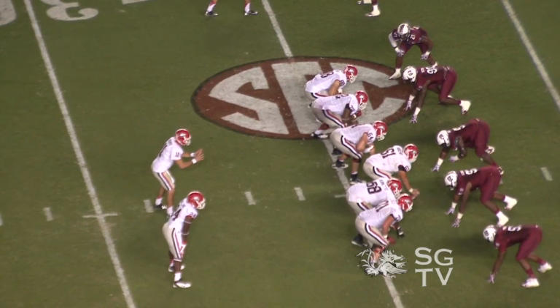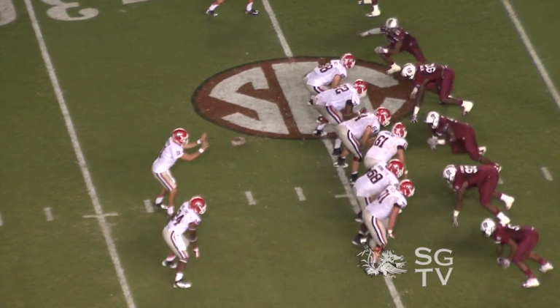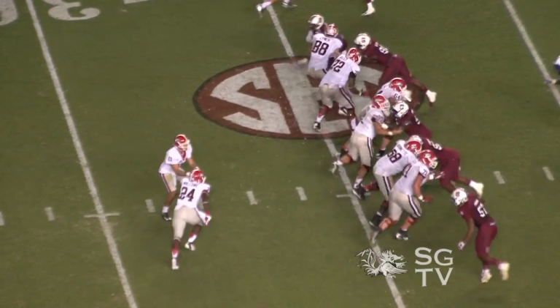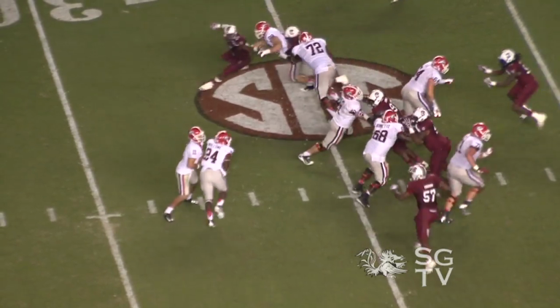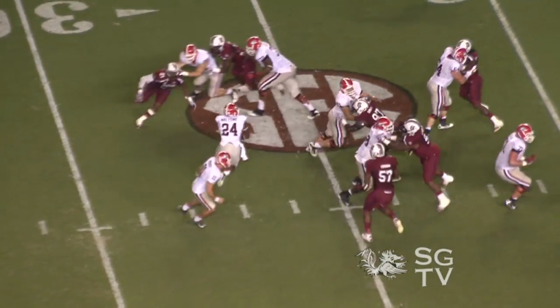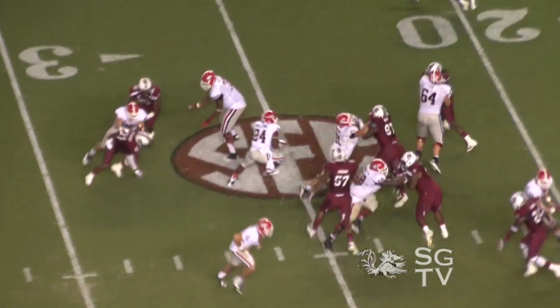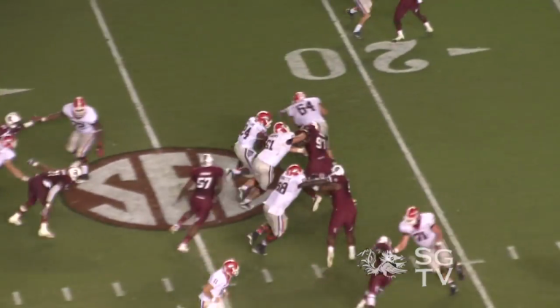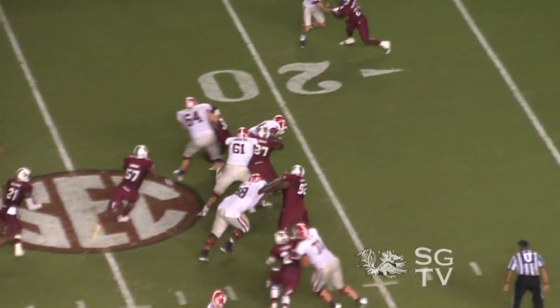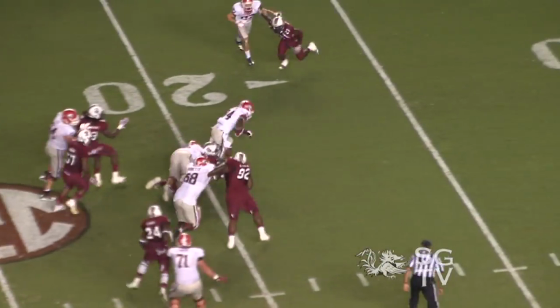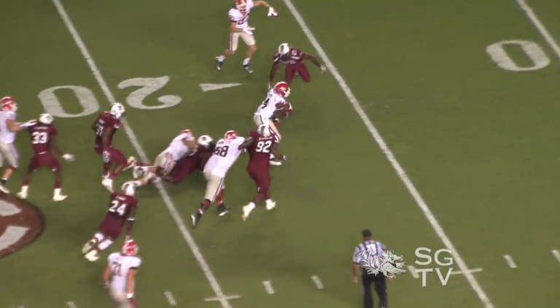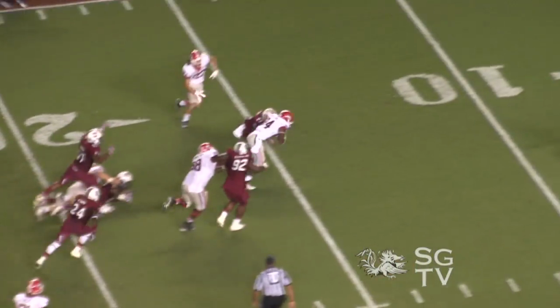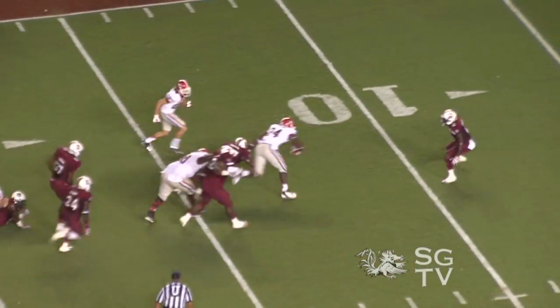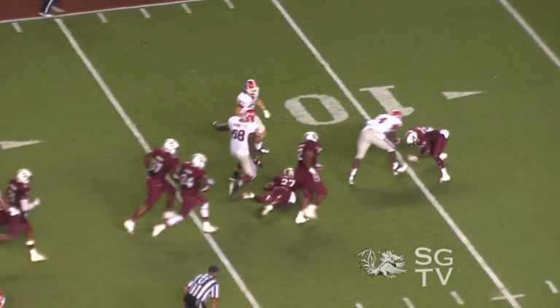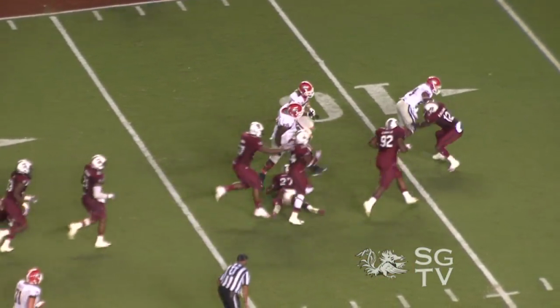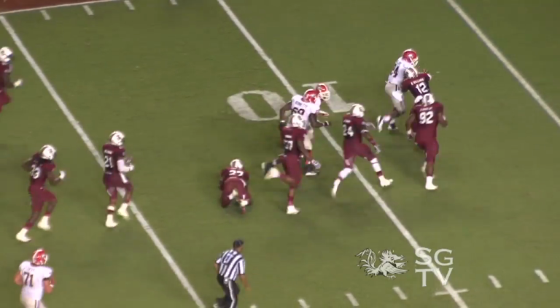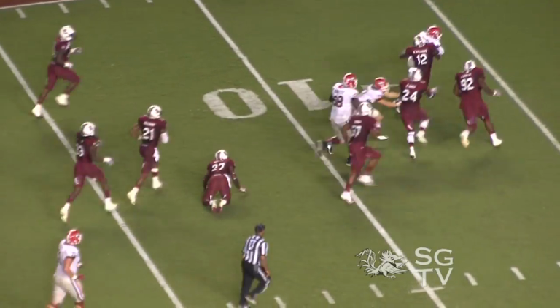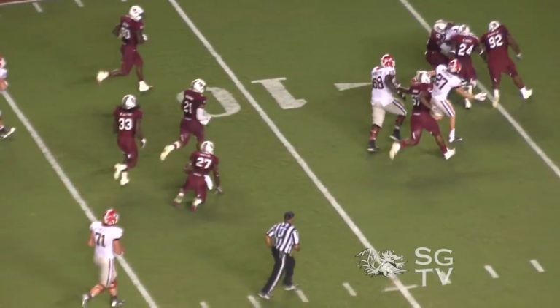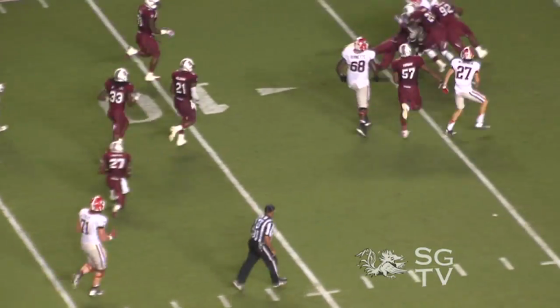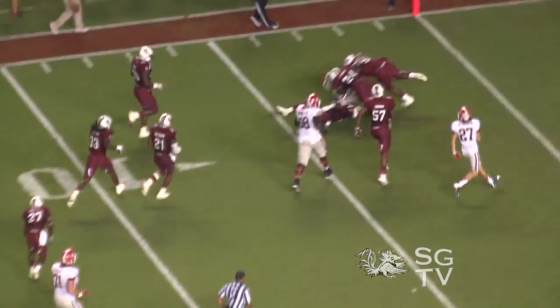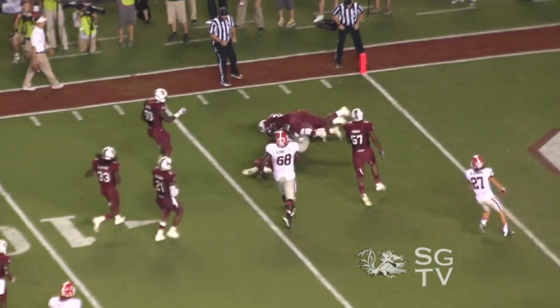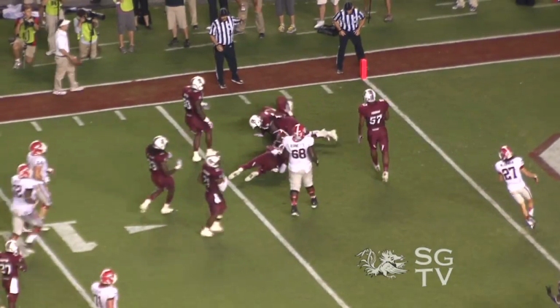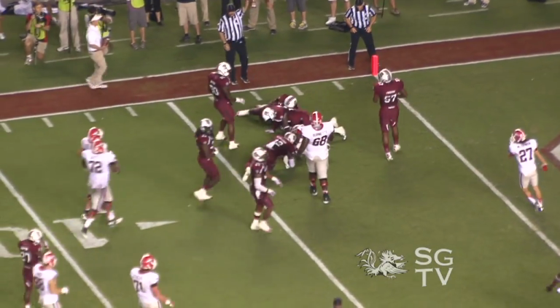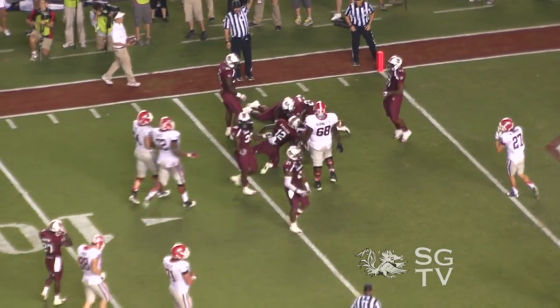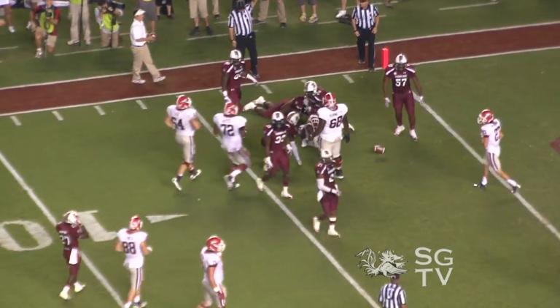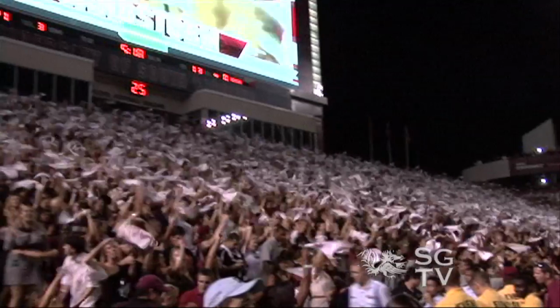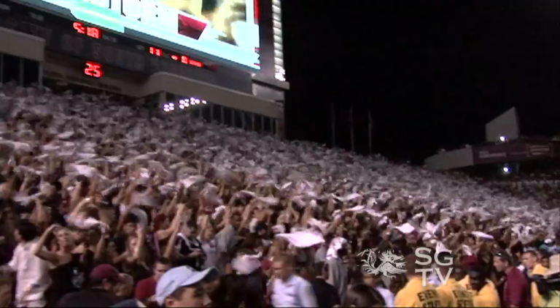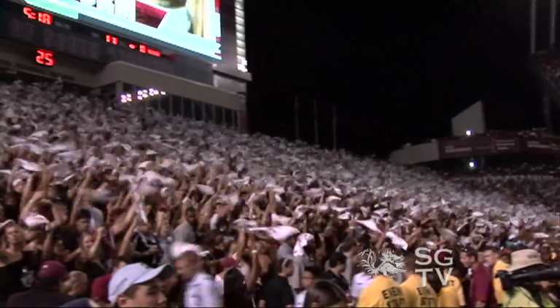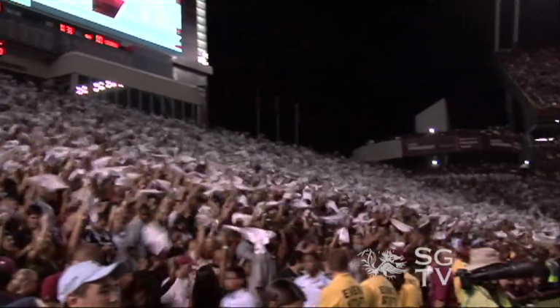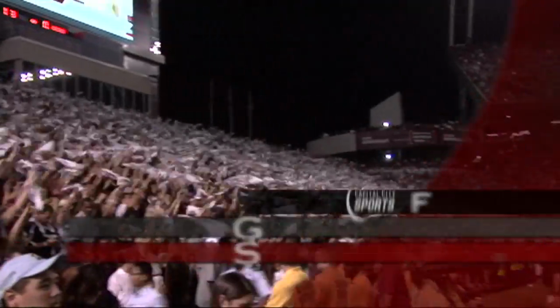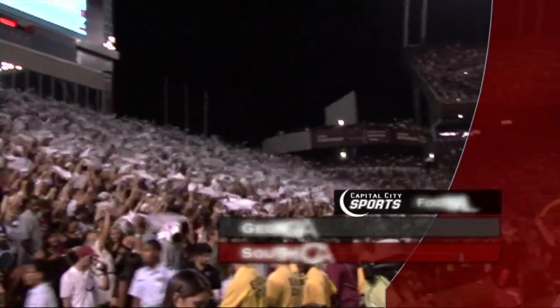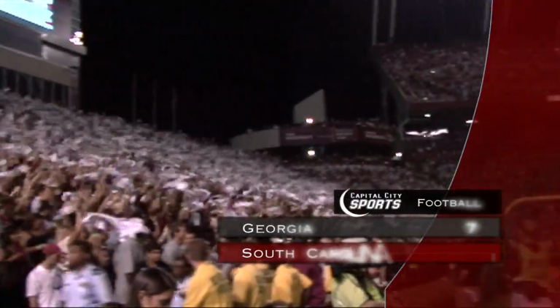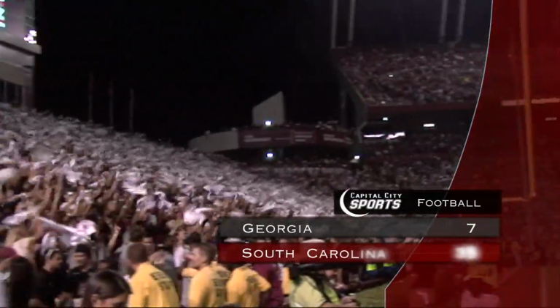The defense held on for 58 and a half minutes but couldn't hold on the whole game. Ken Malcolm gets down inside the five yard line and punches it in from there. Final score: South Carolina 35, Georgia 7.